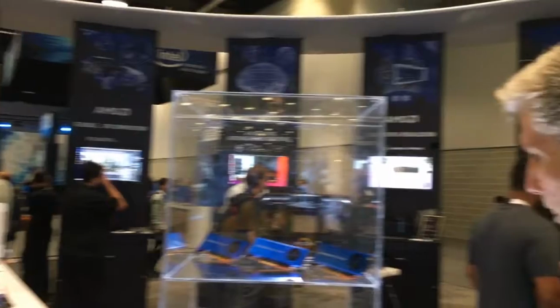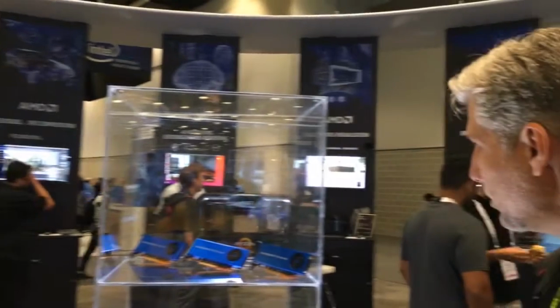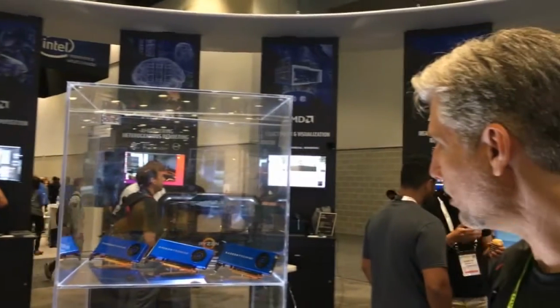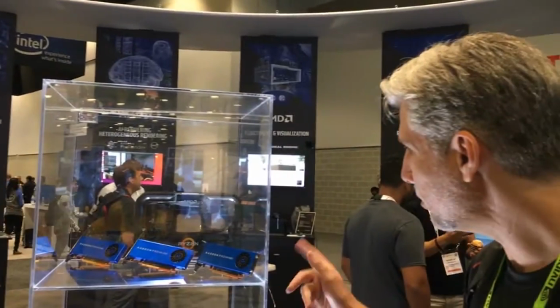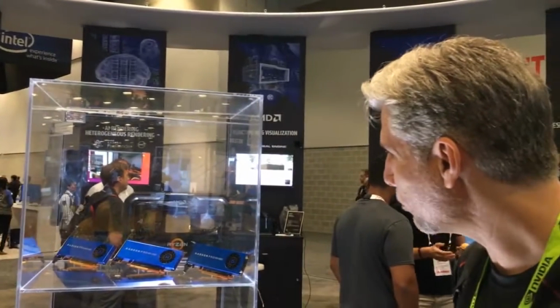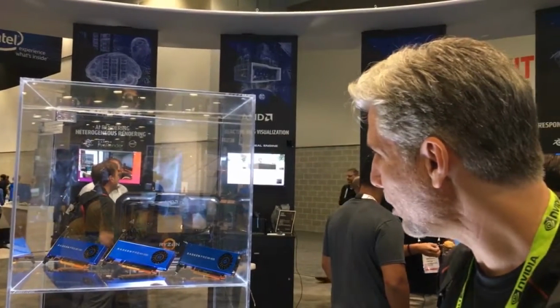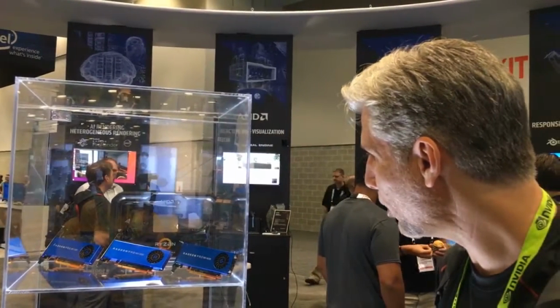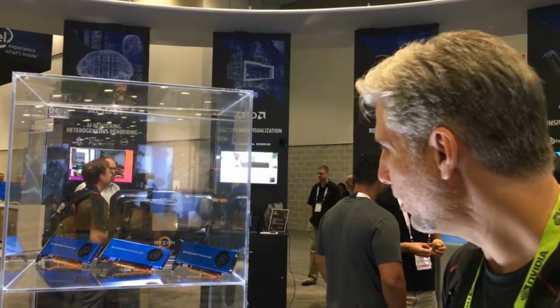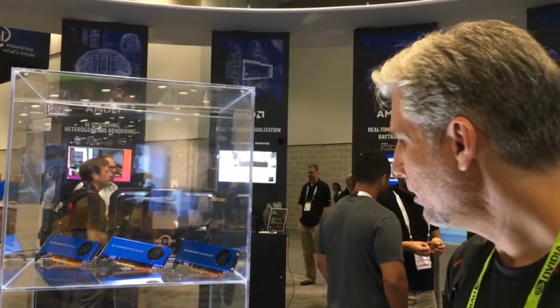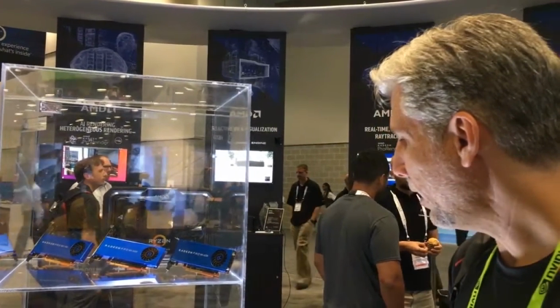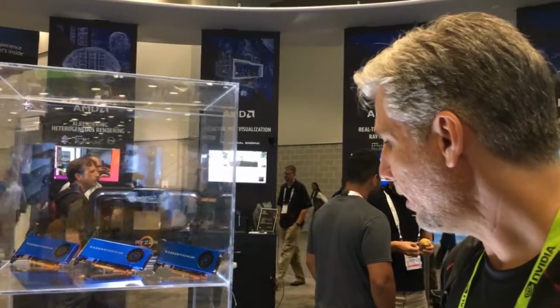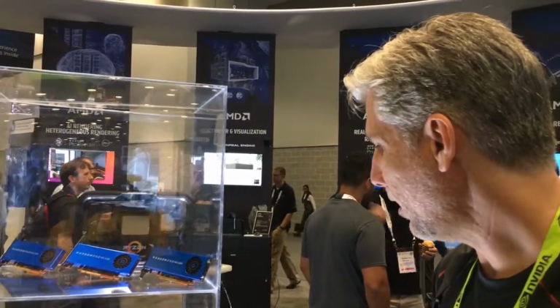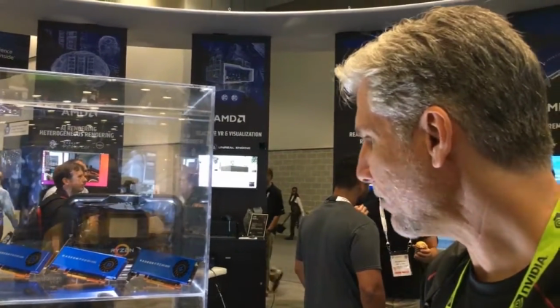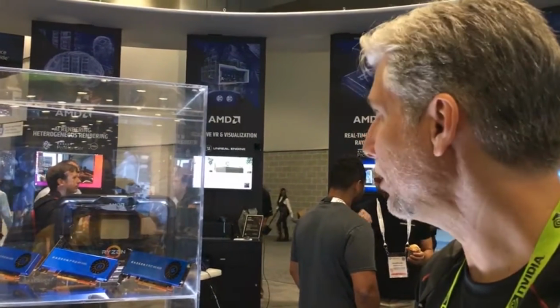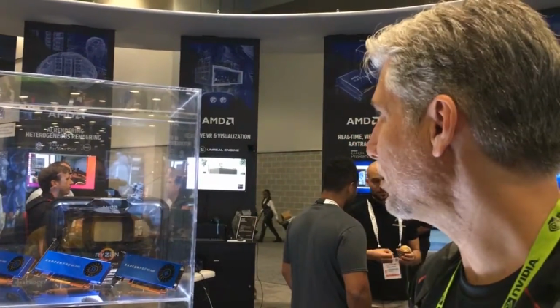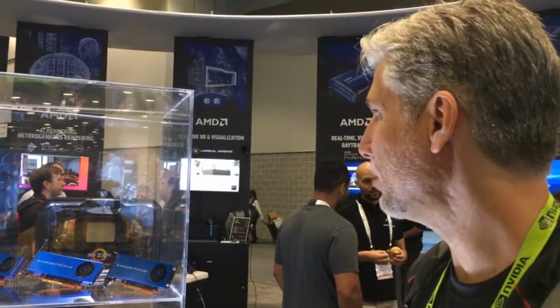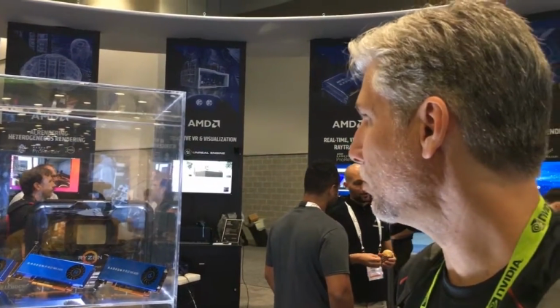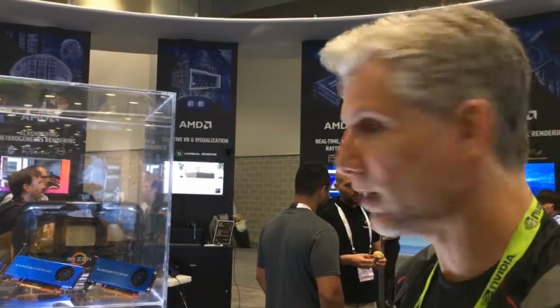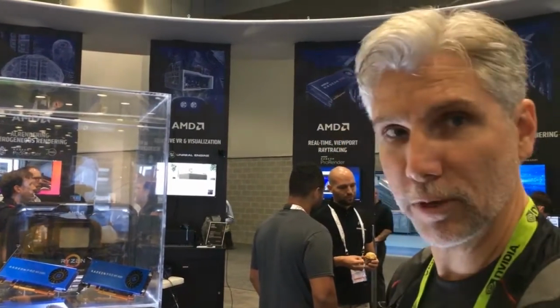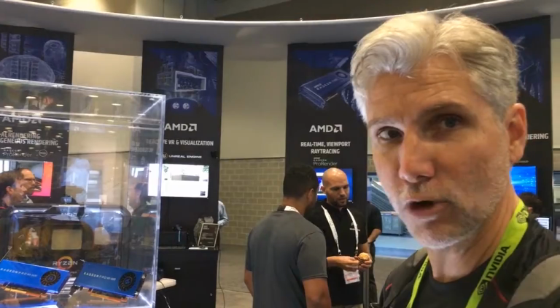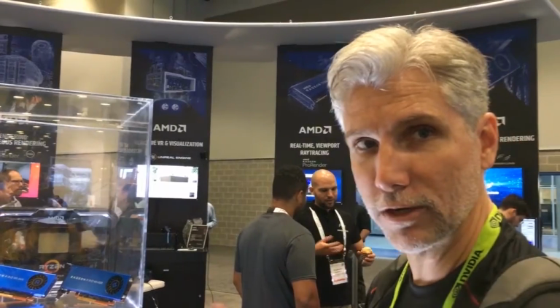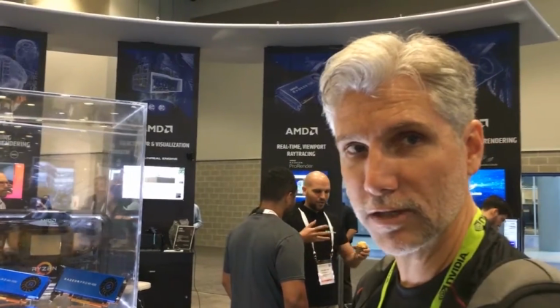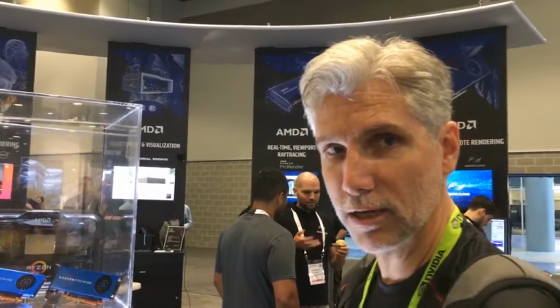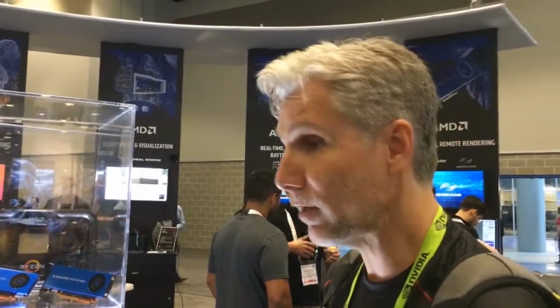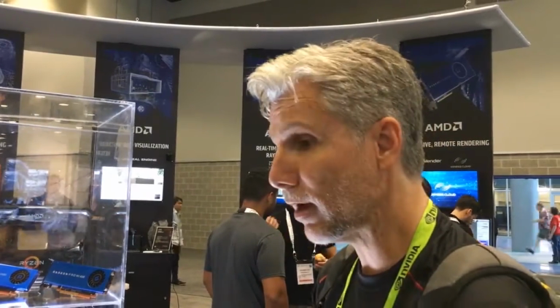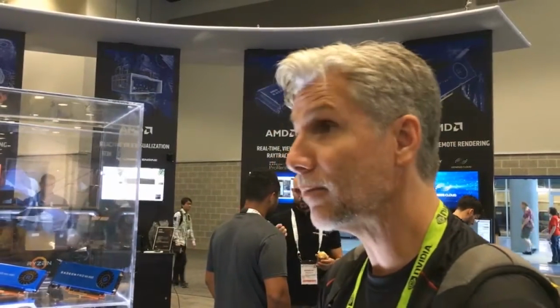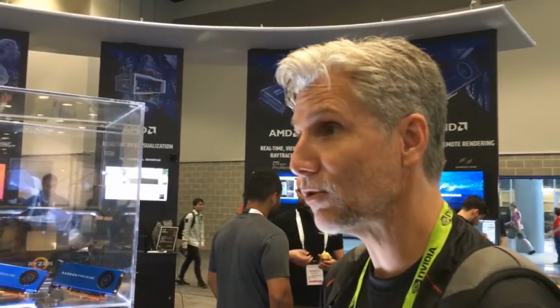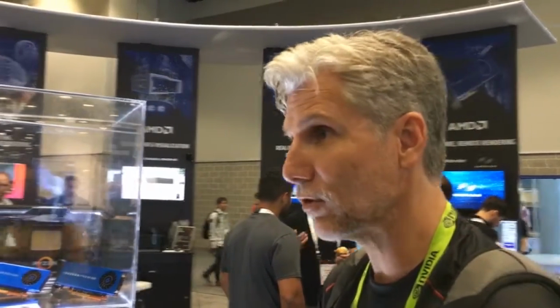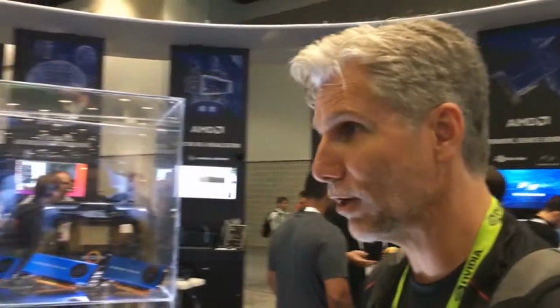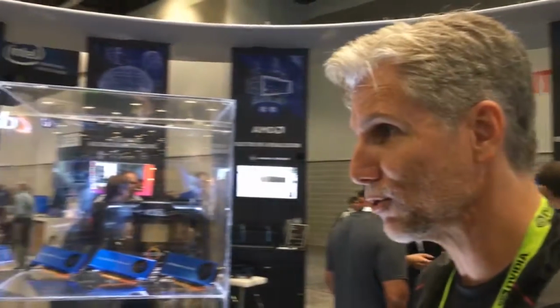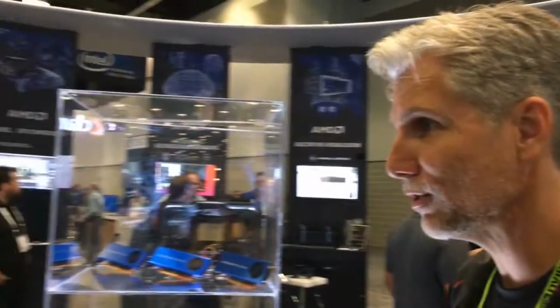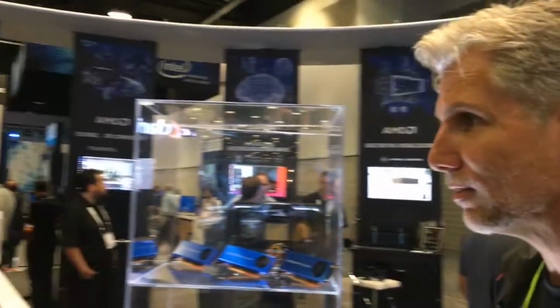So we've got a lot of cards here. We're going to take a look at Radeon Pro Render in a second. Adam, thanks a lot for running us through these.